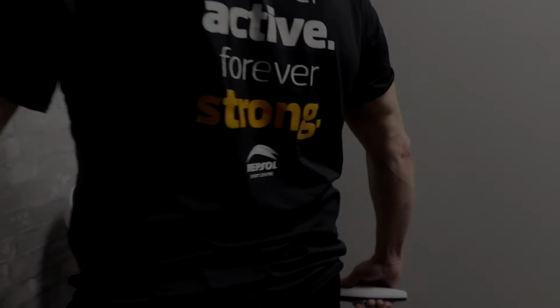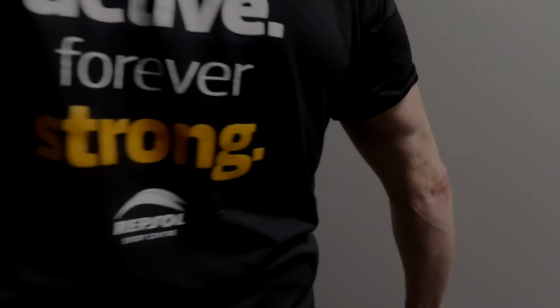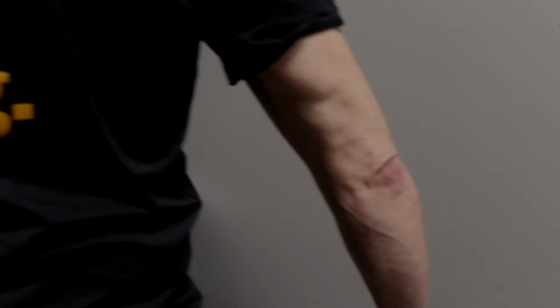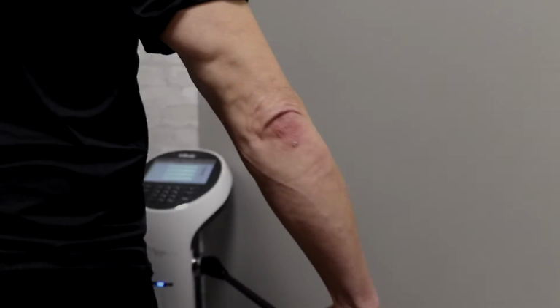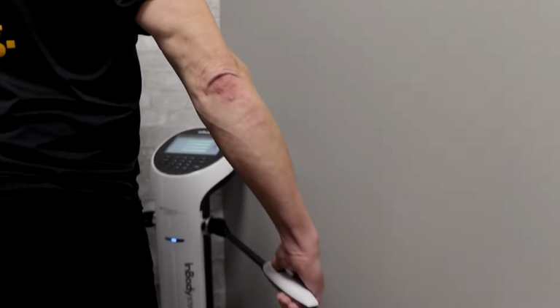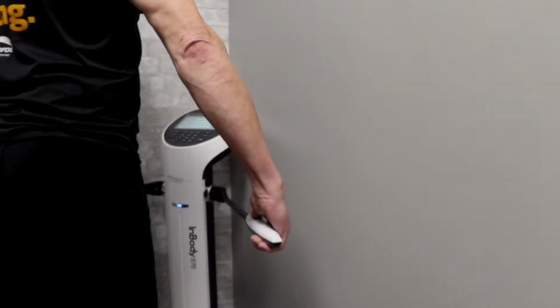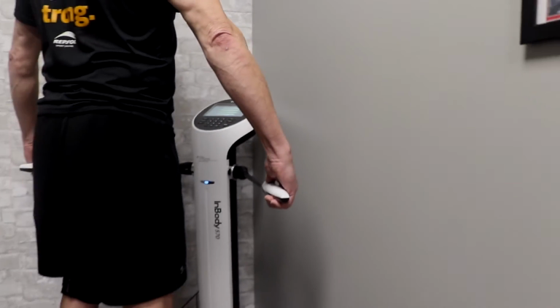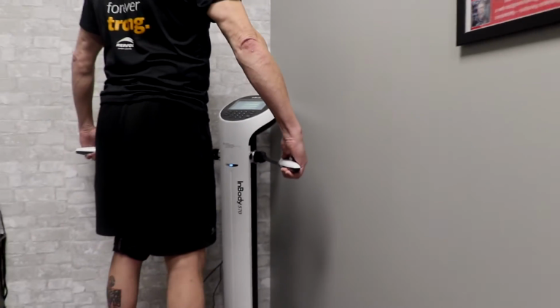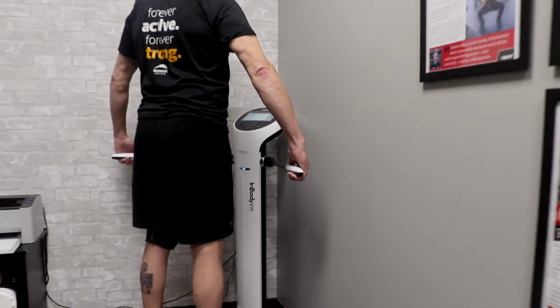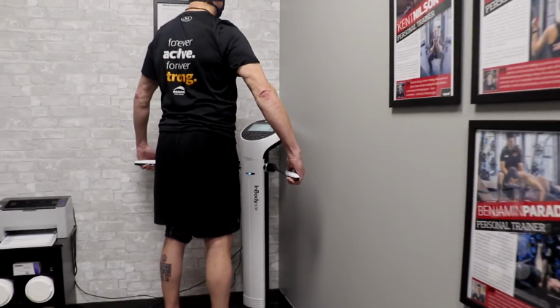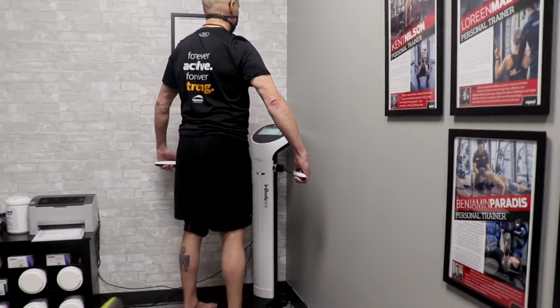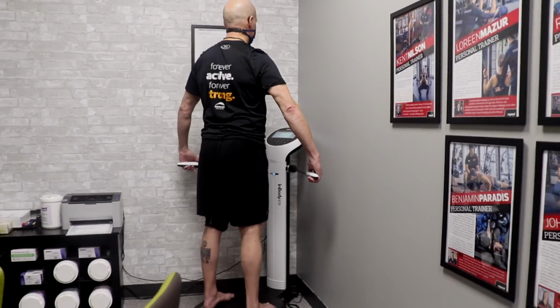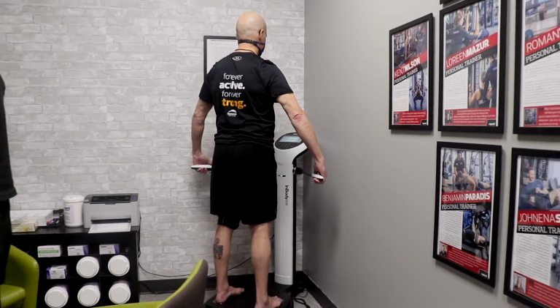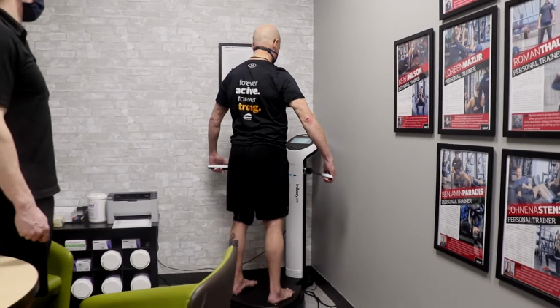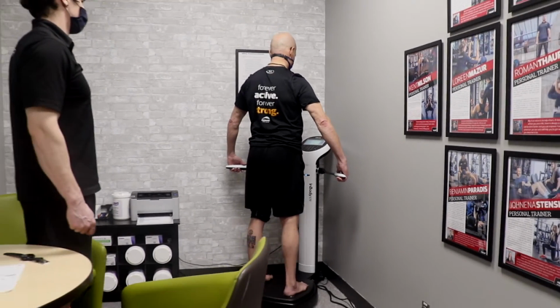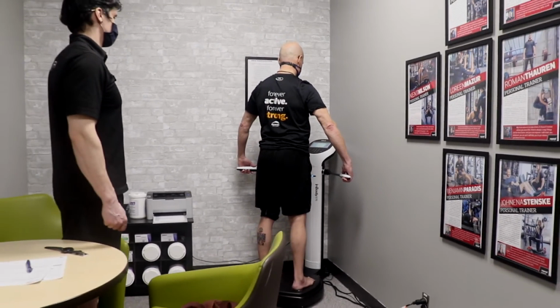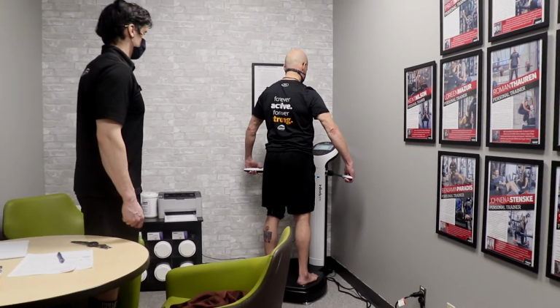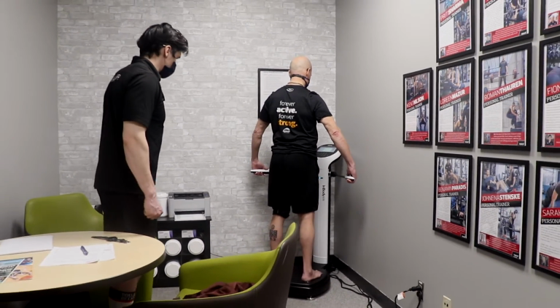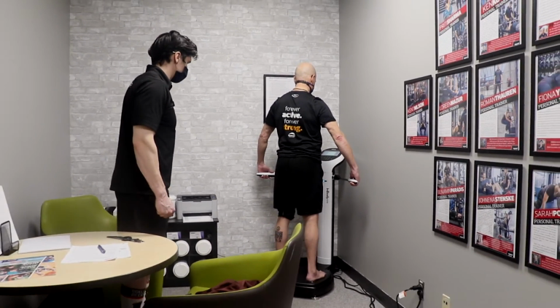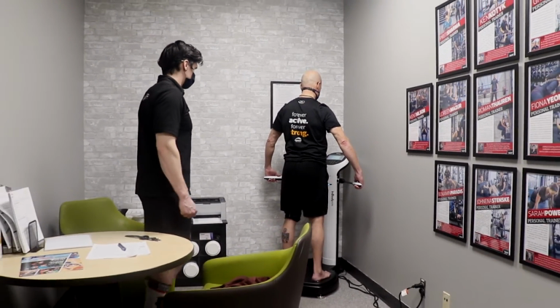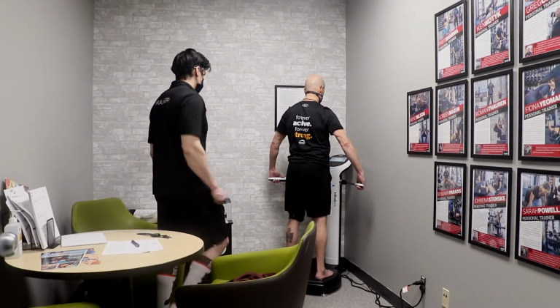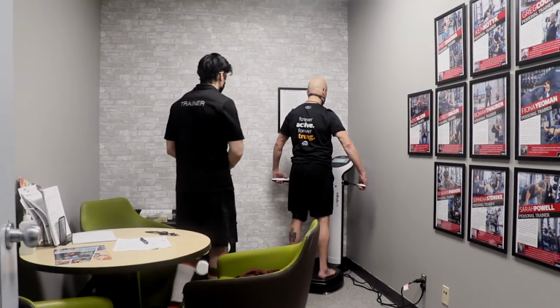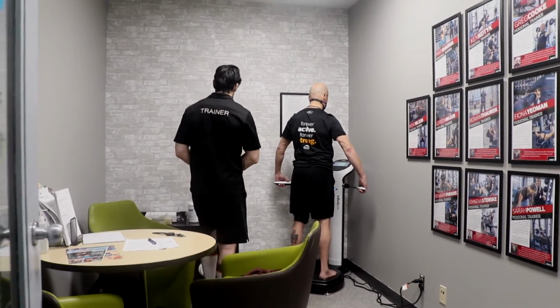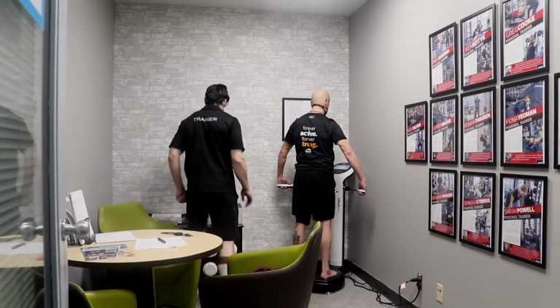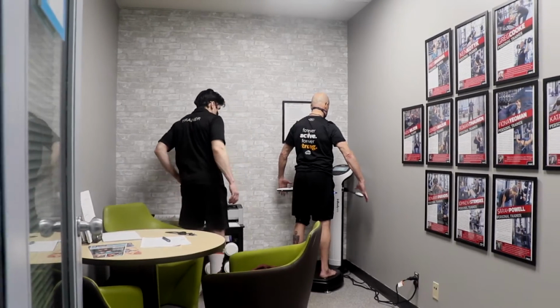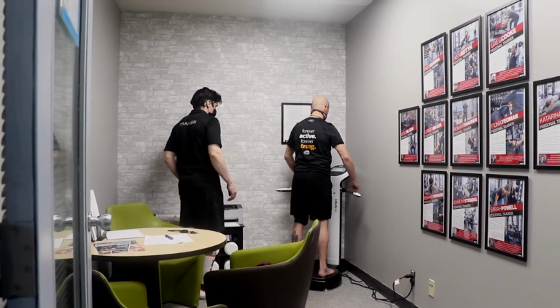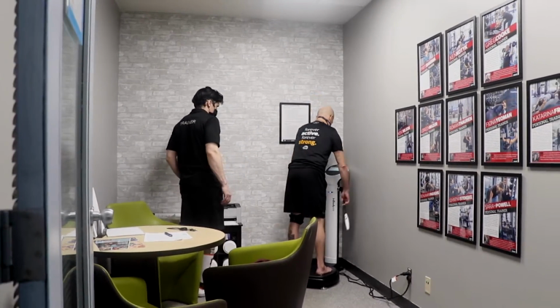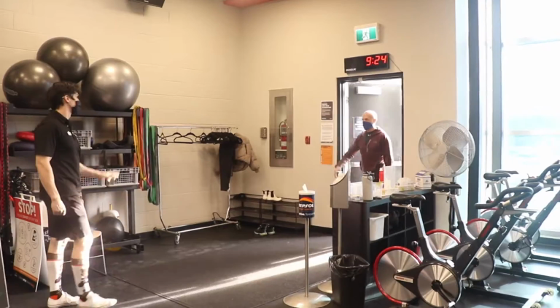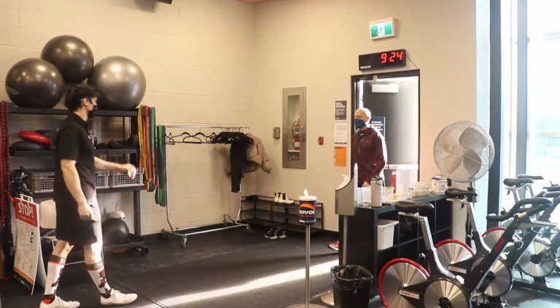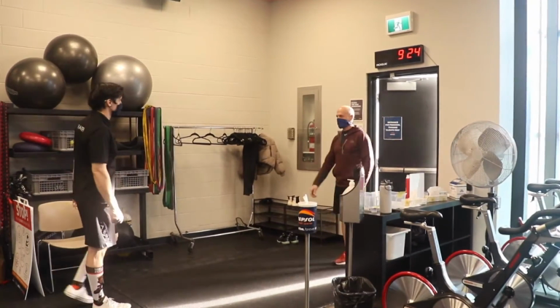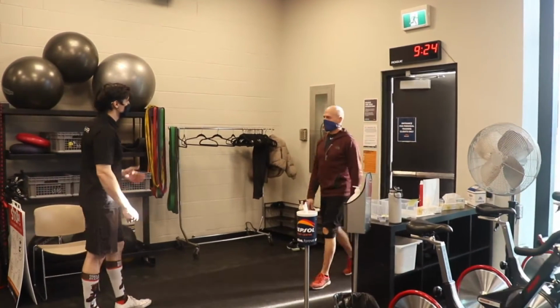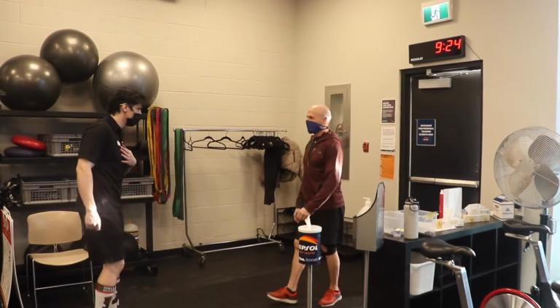We're excited to introduce the newest addition to the Personal Training Studio, the InBody 570. This device allows us to measure client weight, lean muscle mass, body fat percentage, intra and extracellular water, as well as muscle imbalances within the body.